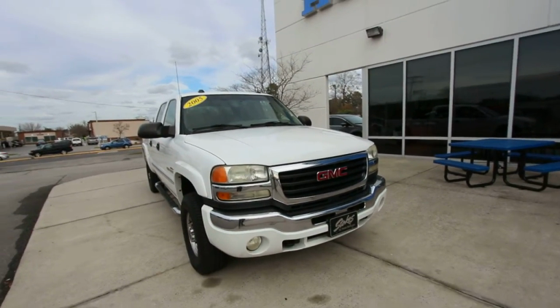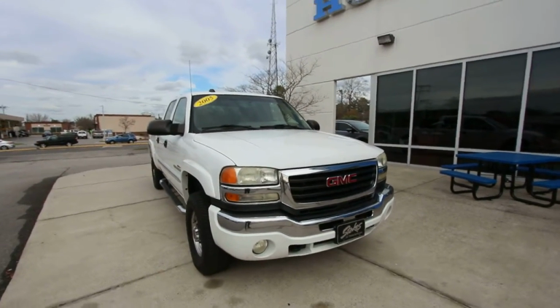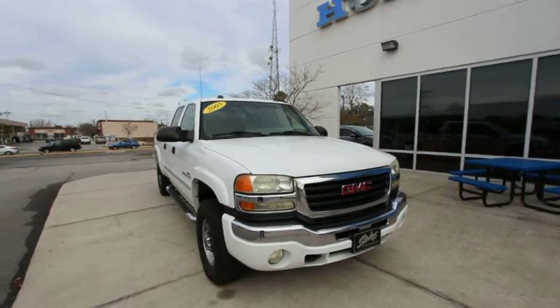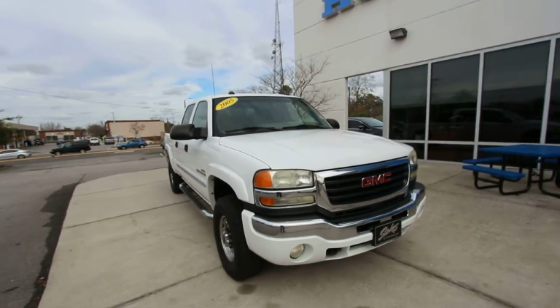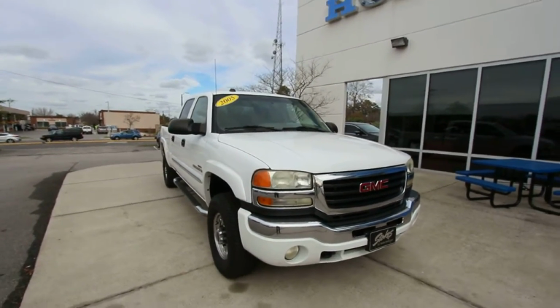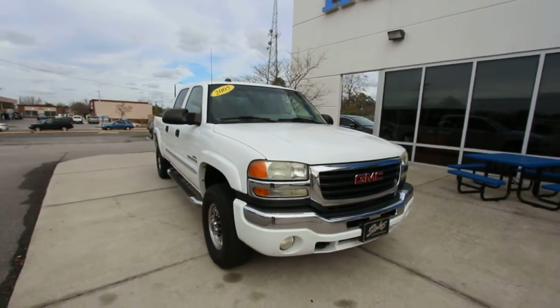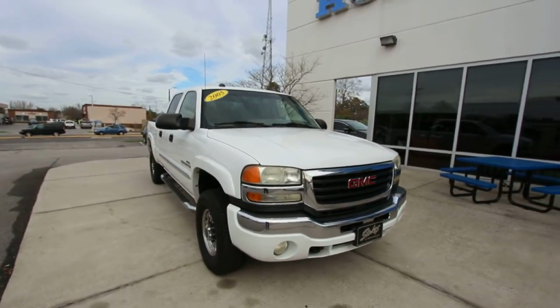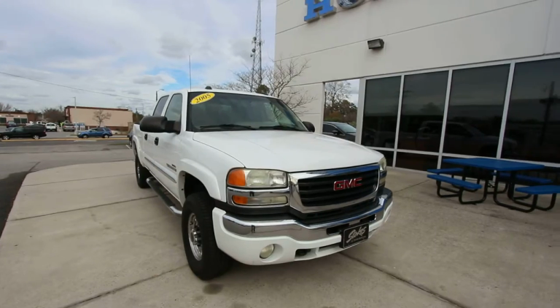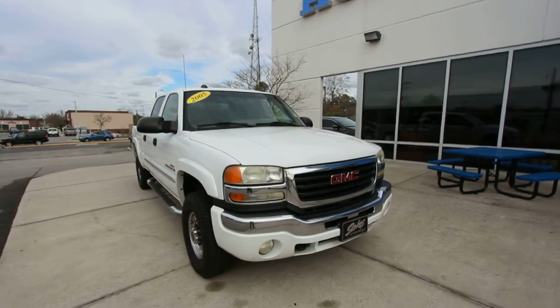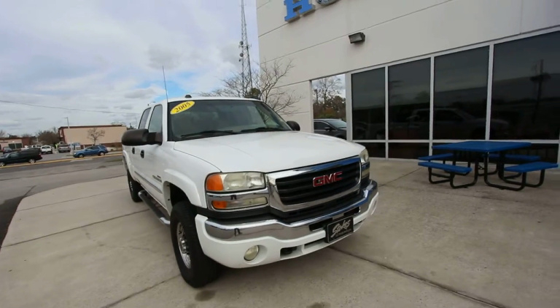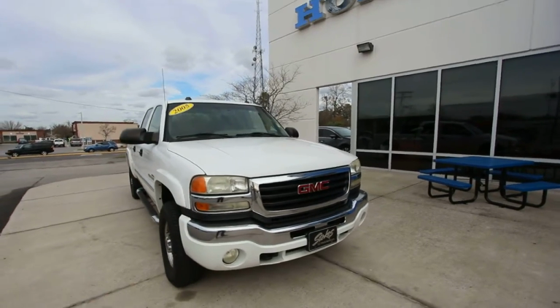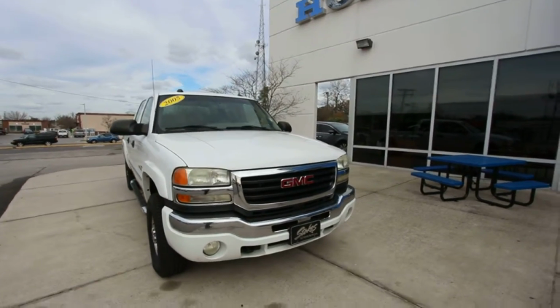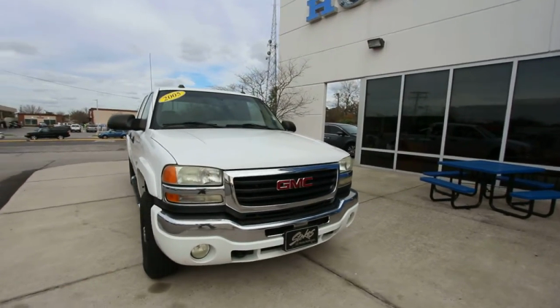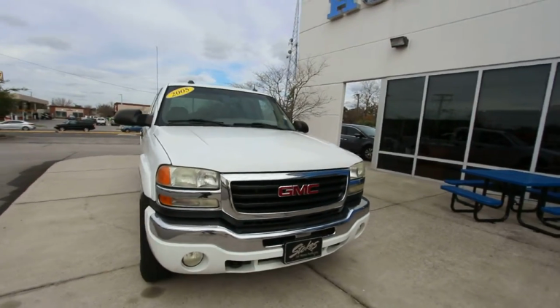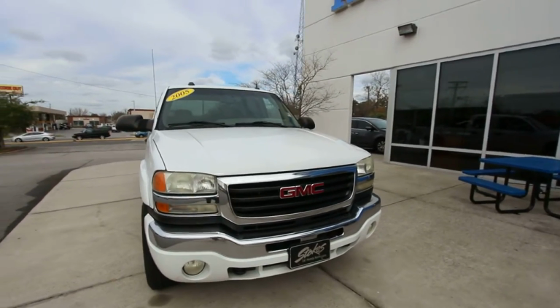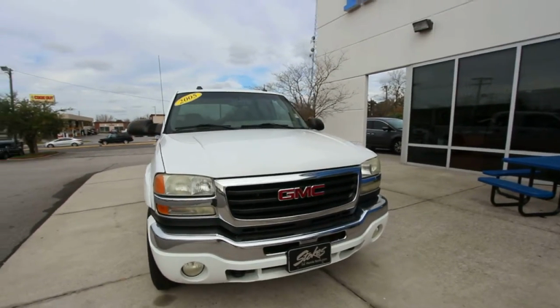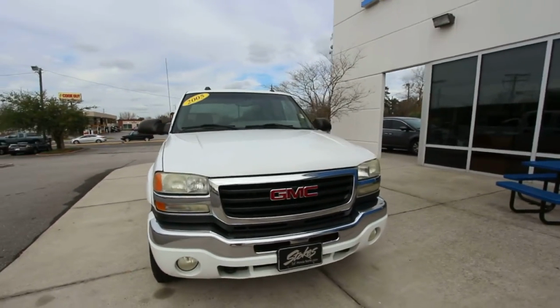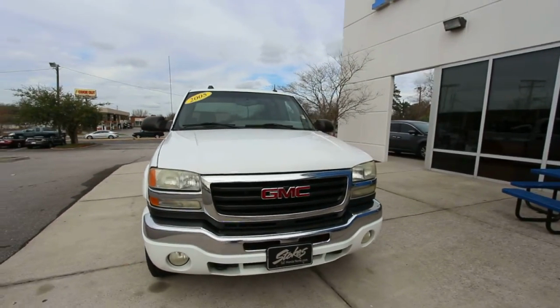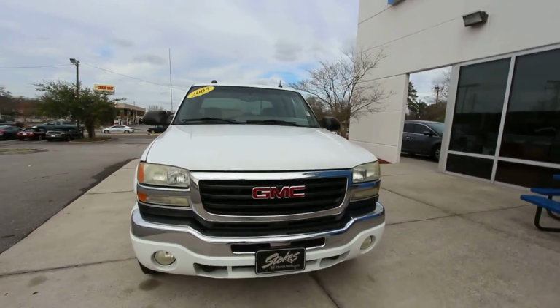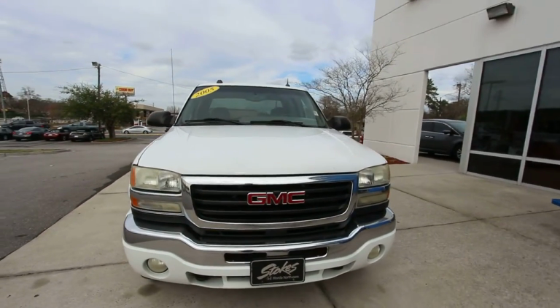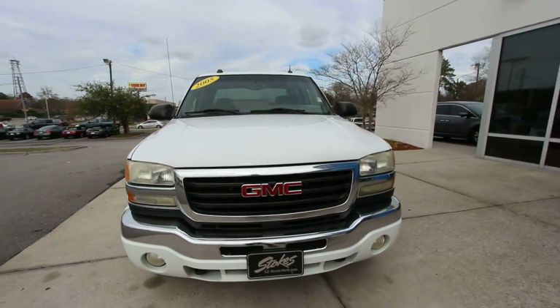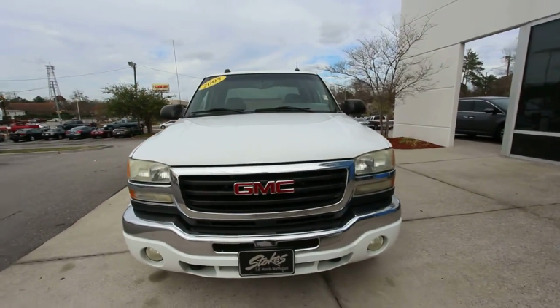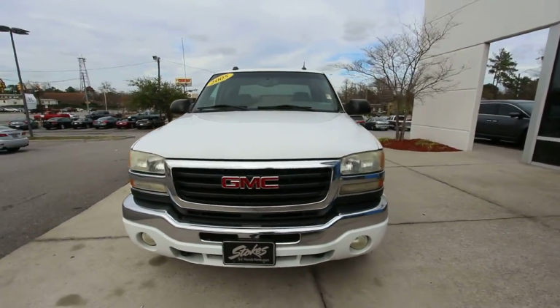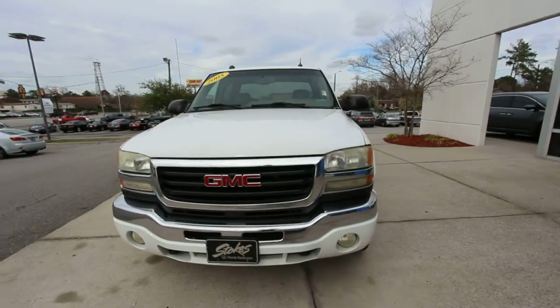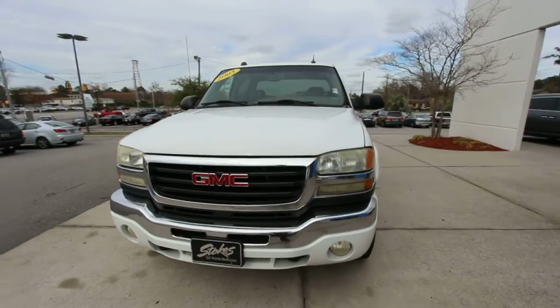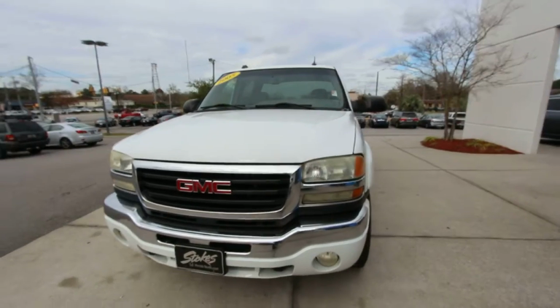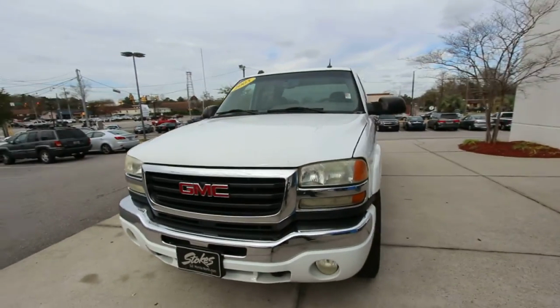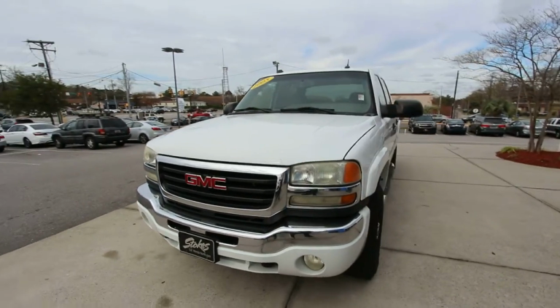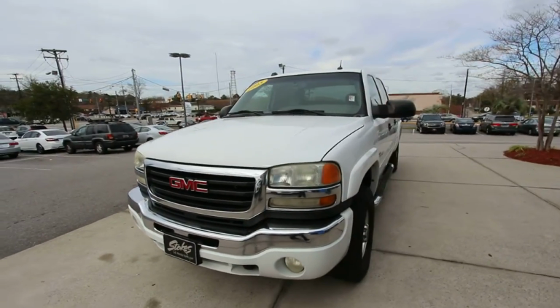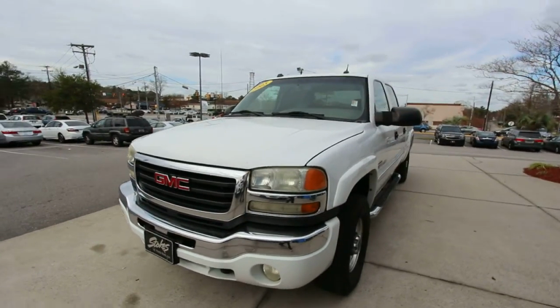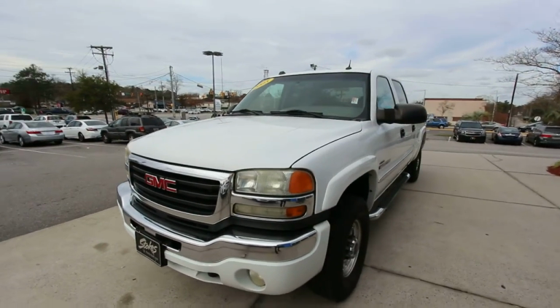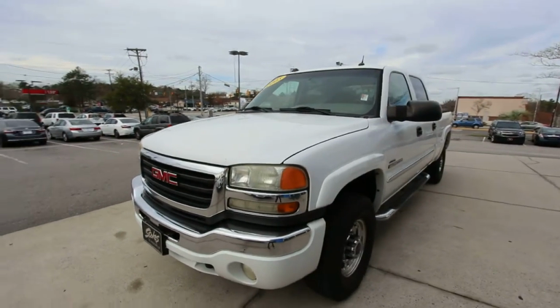Feel free to shop on our YouTube channel. Take a look at all the used cars we have — over 2,000 pre-owned vehicles to pick from. Let's go ahead and start out on the front end of this truck.